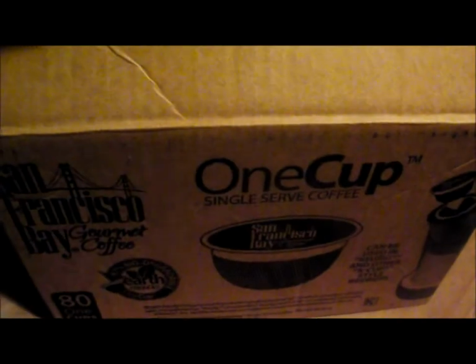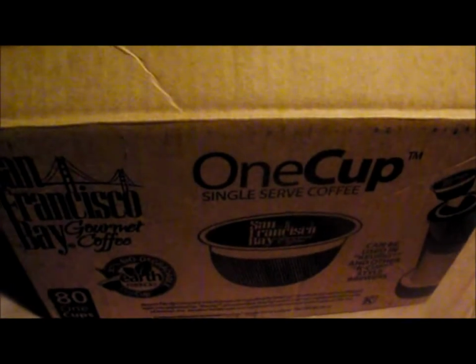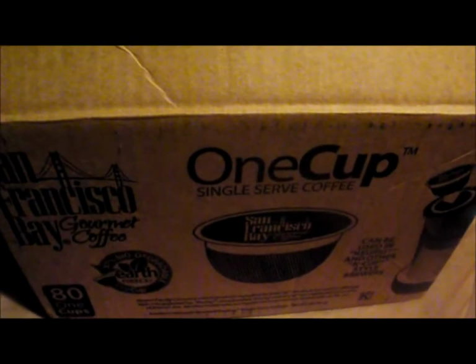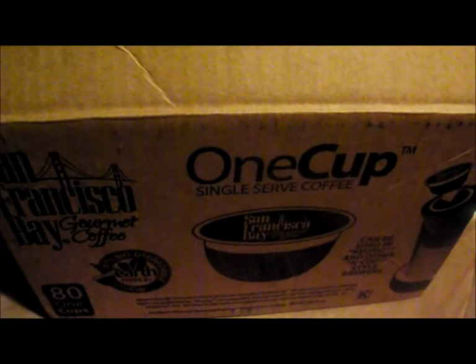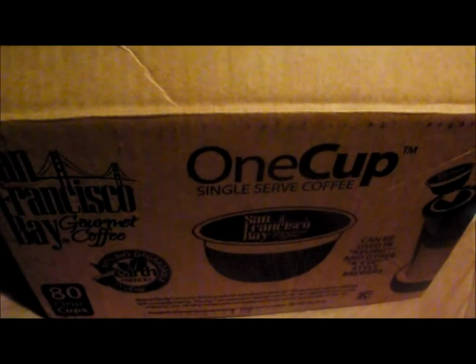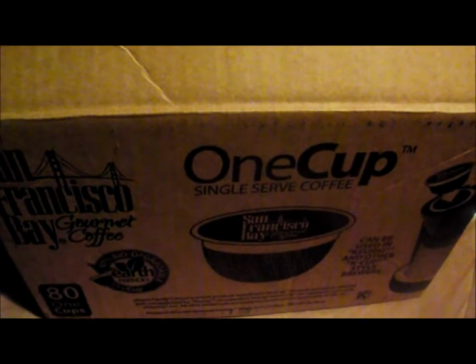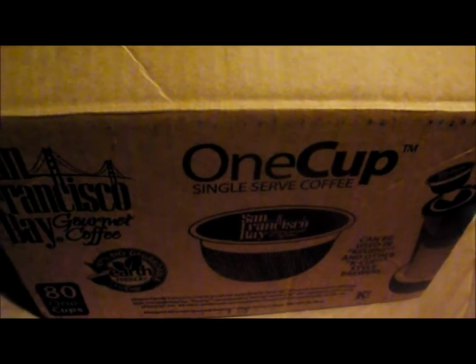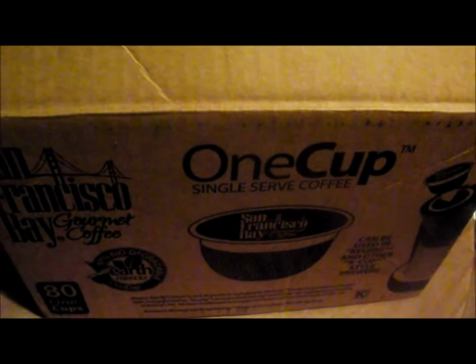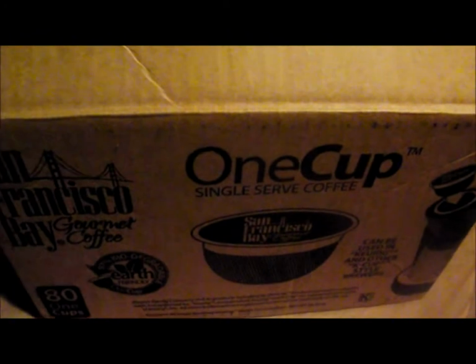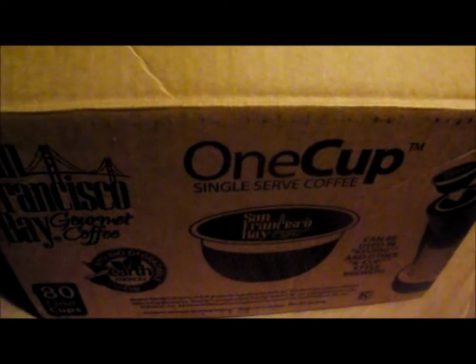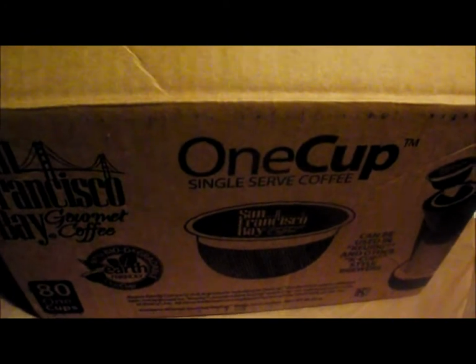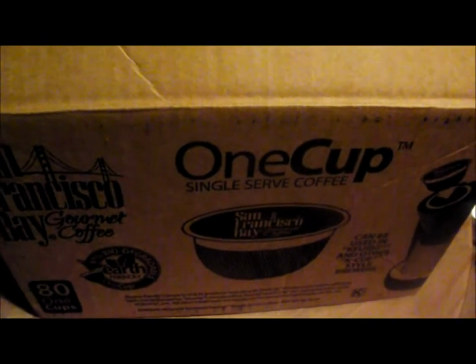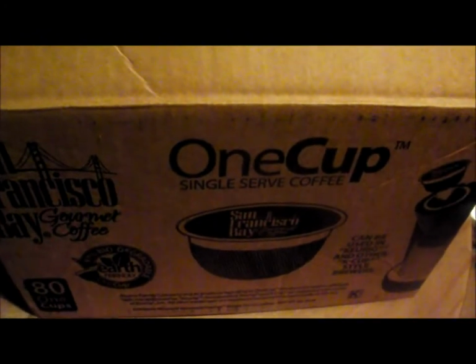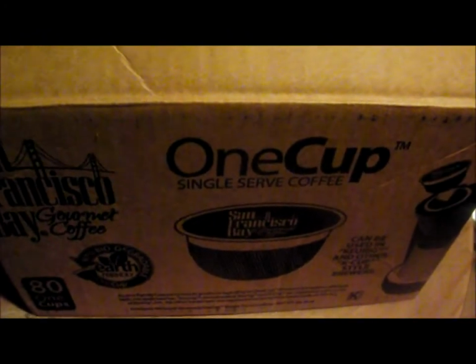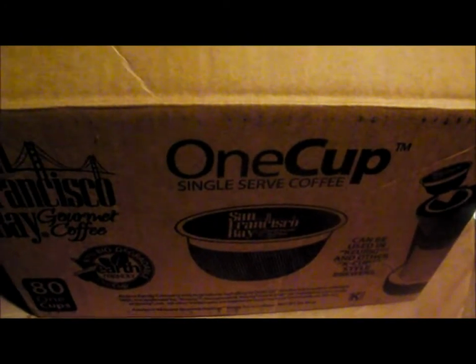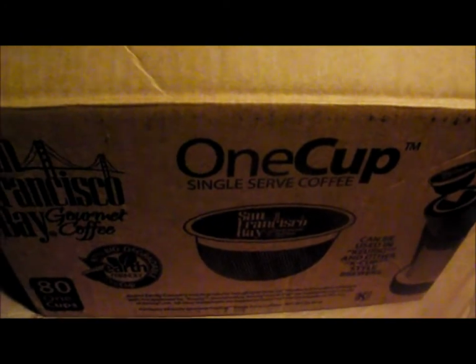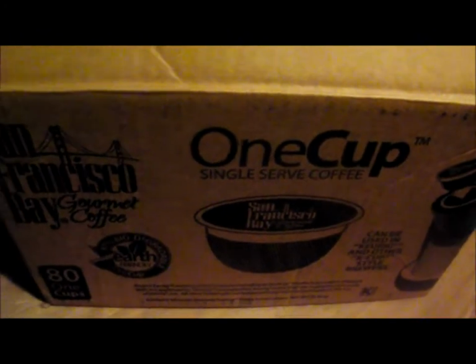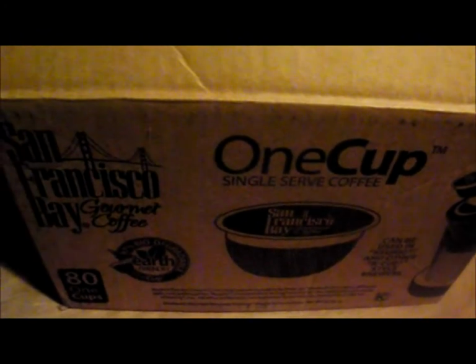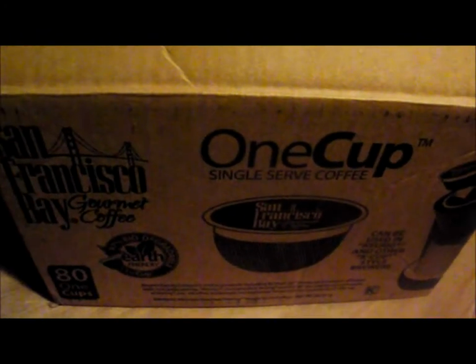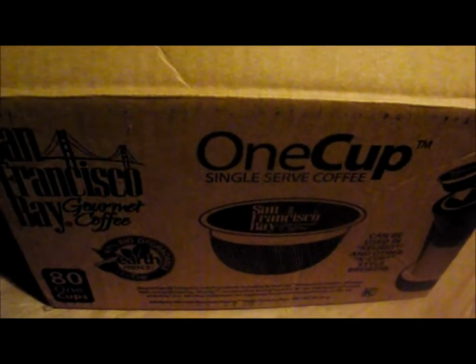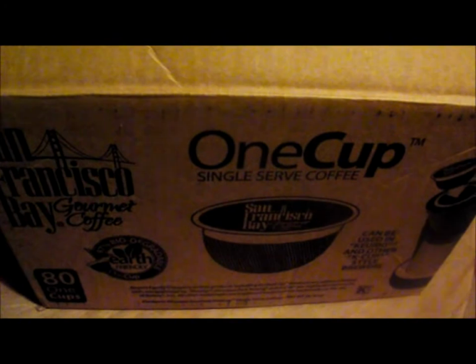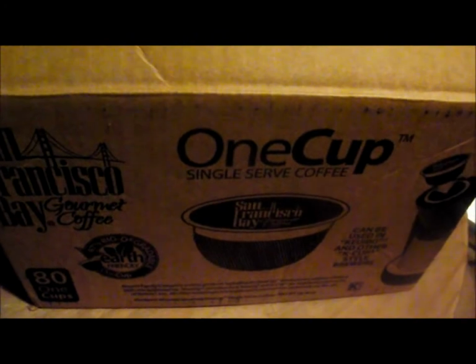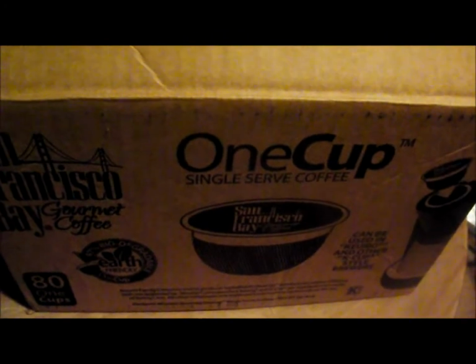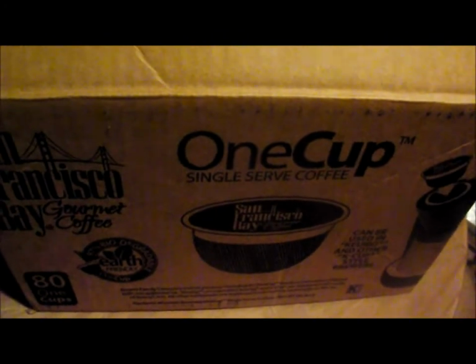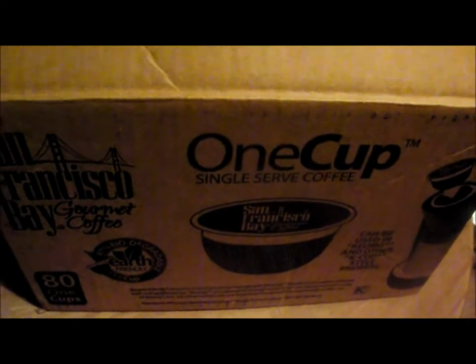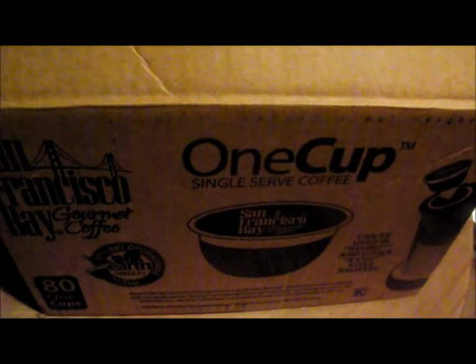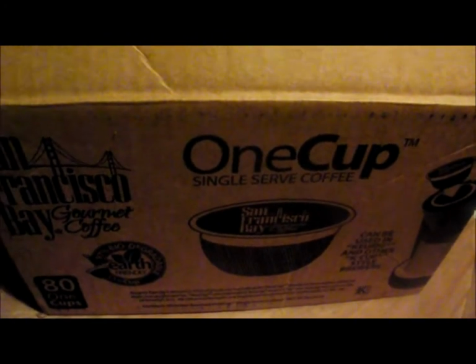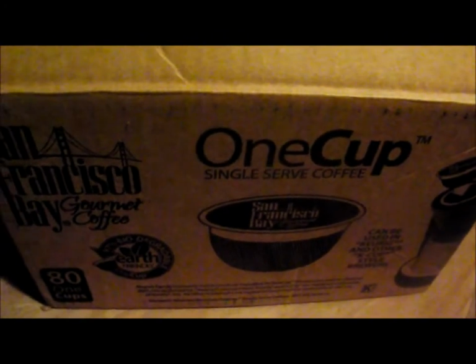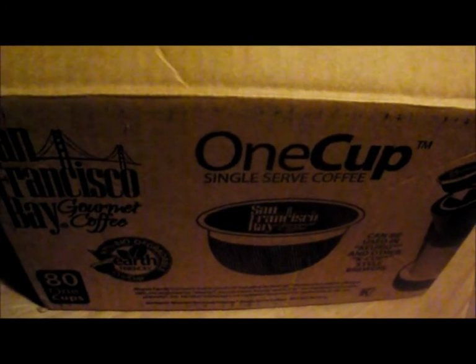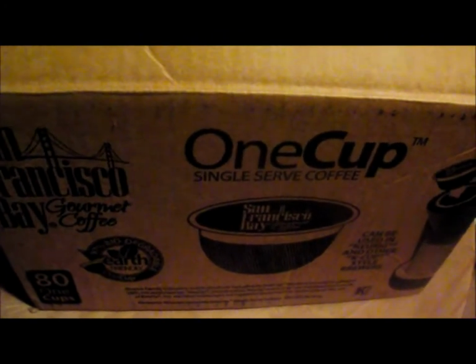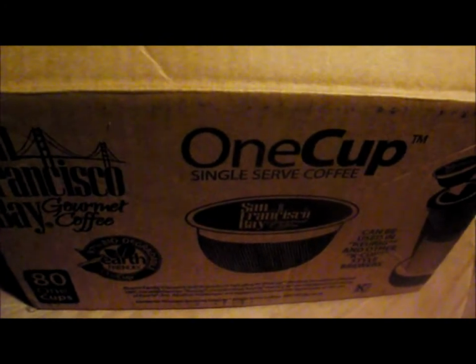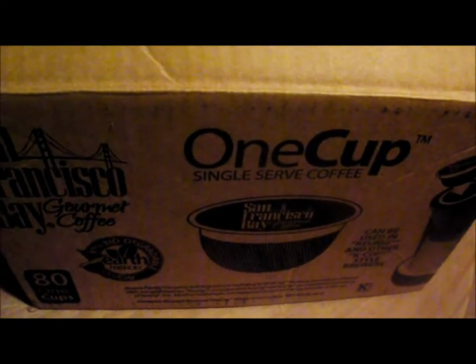Hi, this is Wendy, and I want to show you the great deal on the 80-pack of San Francisco Bay Coffee One Cups. This is the Fog Chaser, and I really like this coffee.